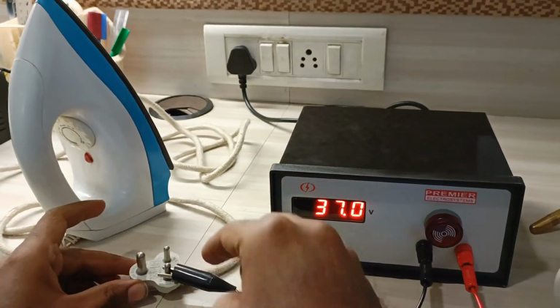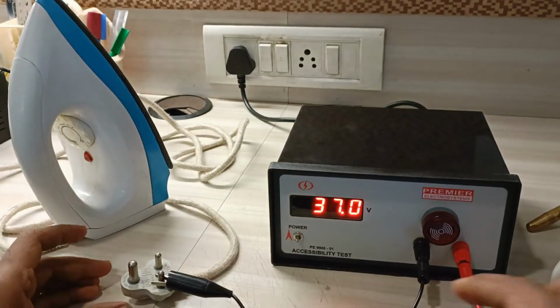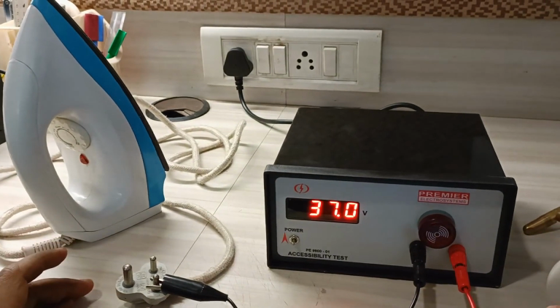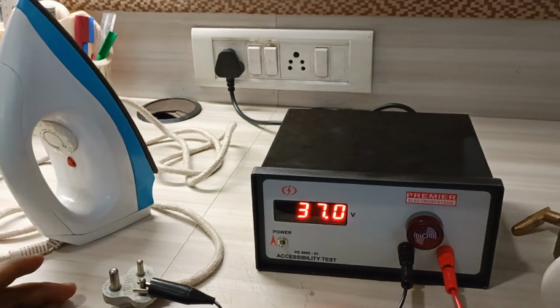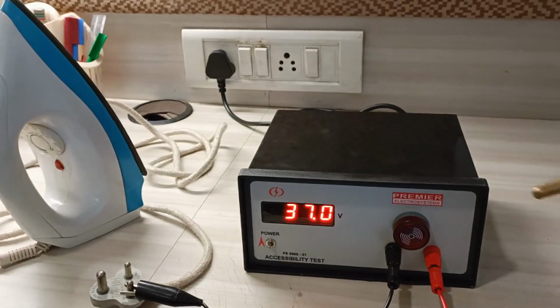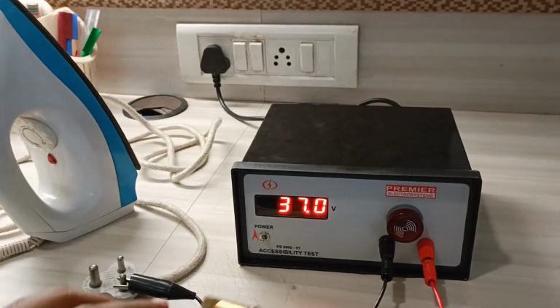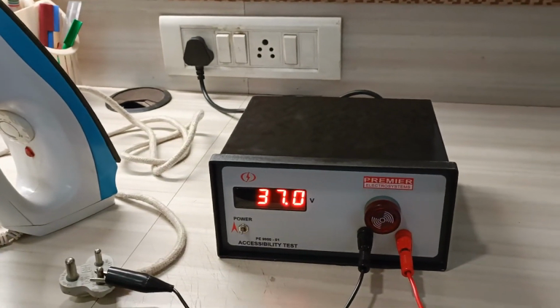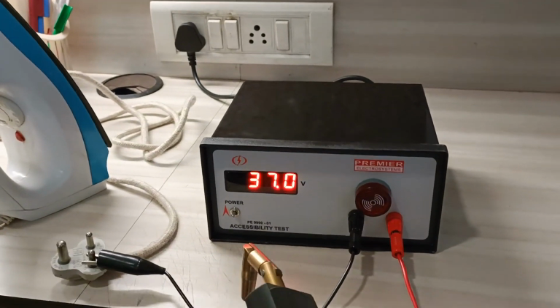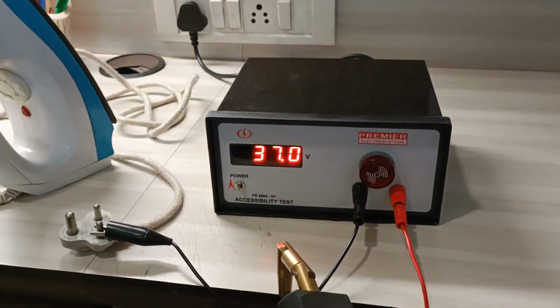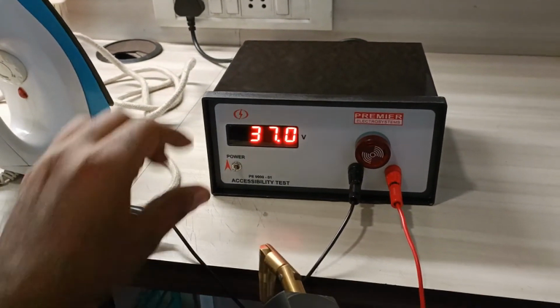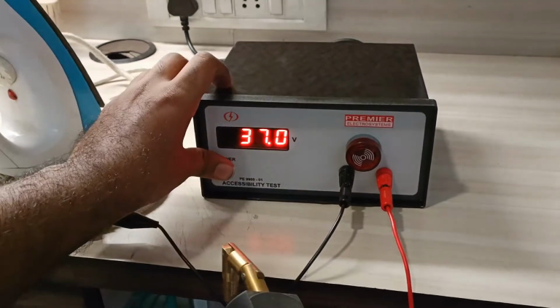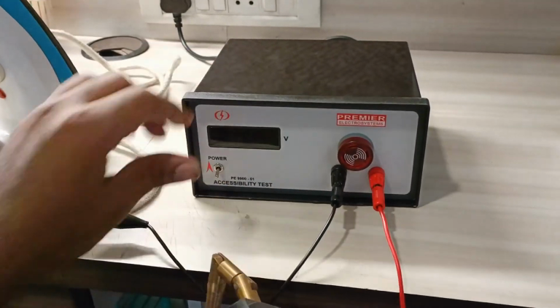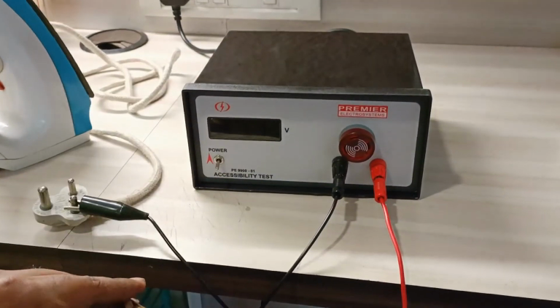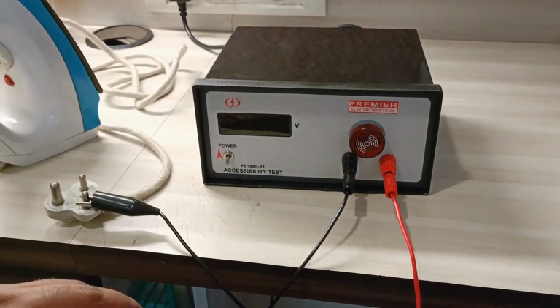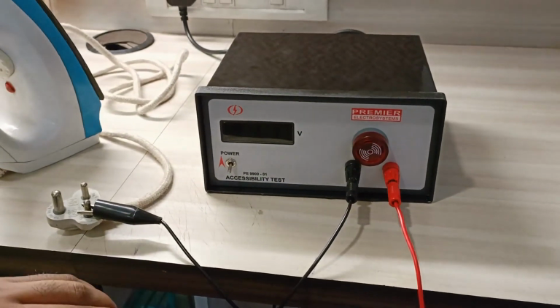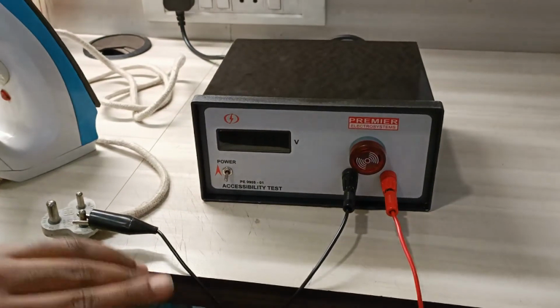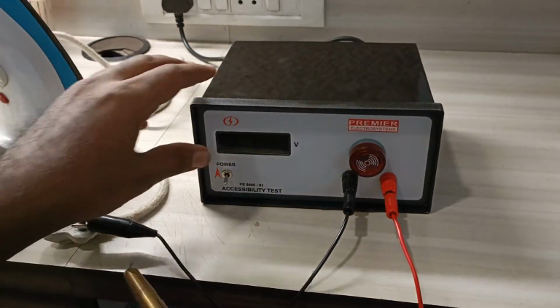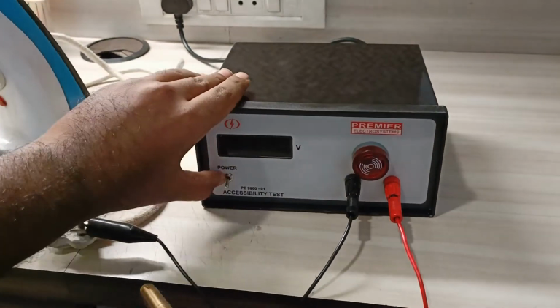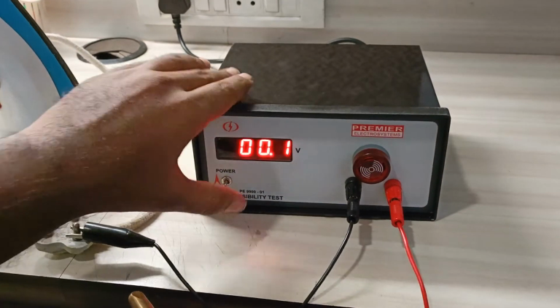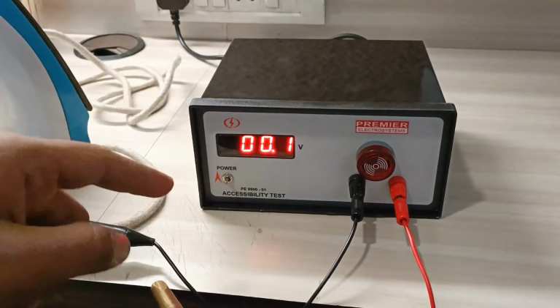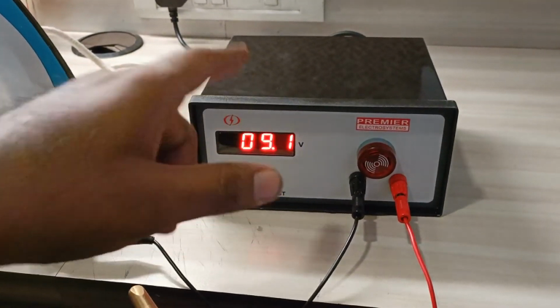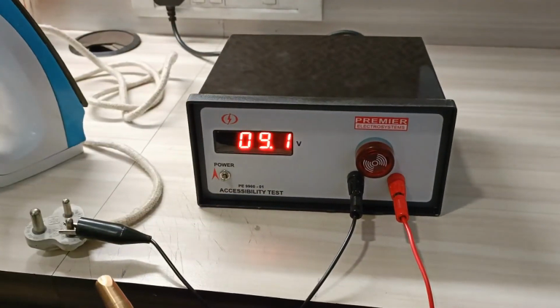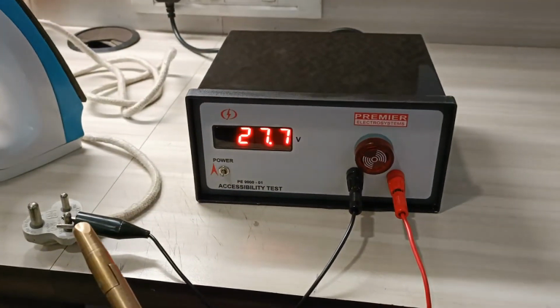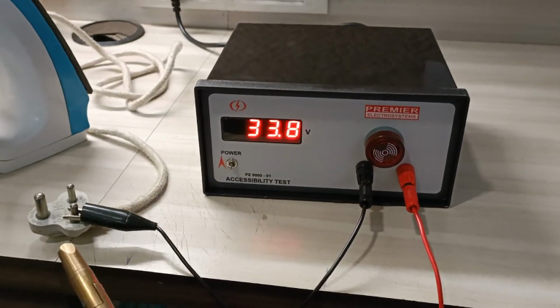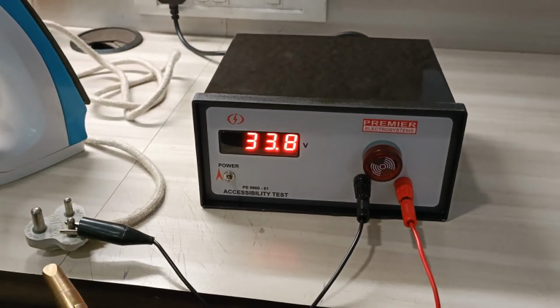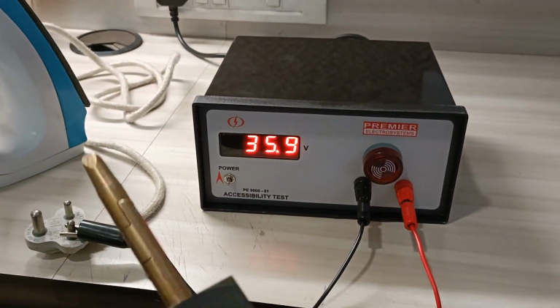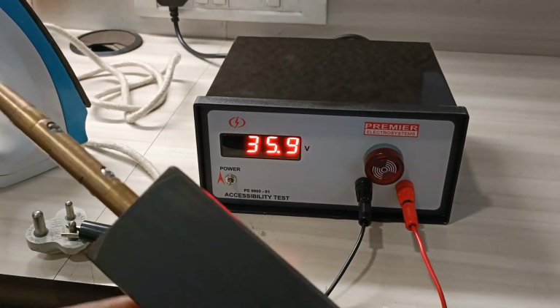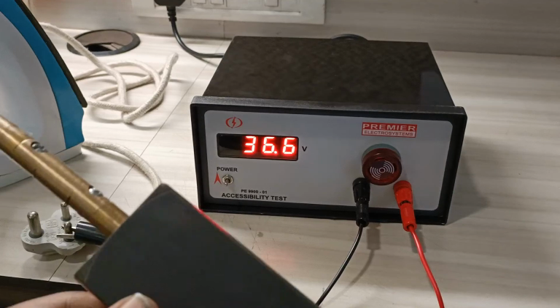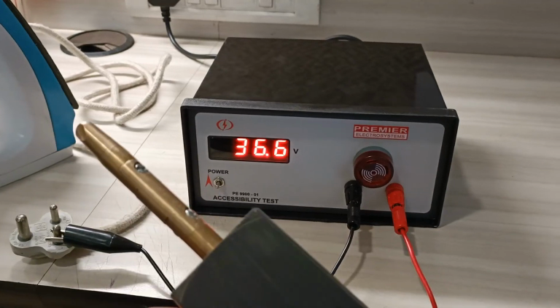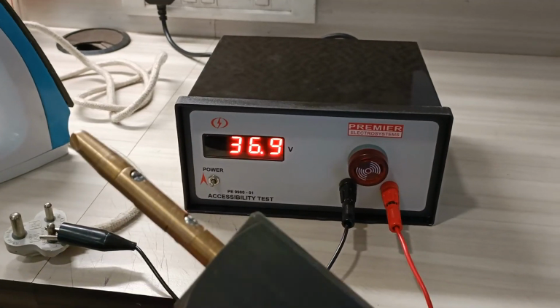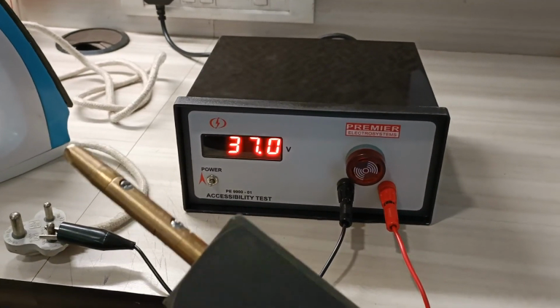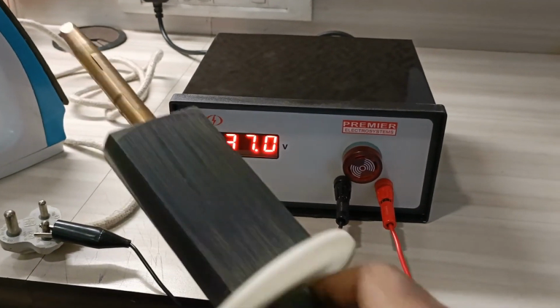You can connect it to both by shorting them together. The test voltage has to be less than 42 volts. We then attach the probe to different points.